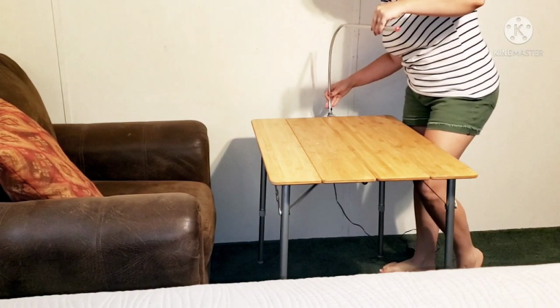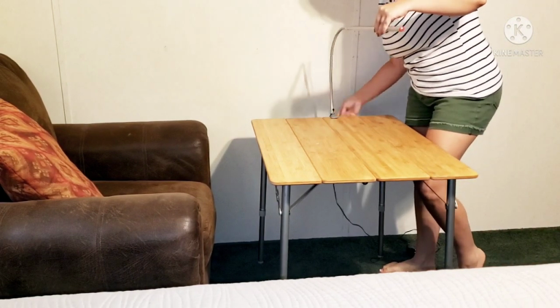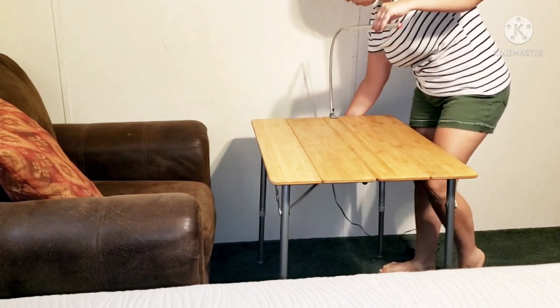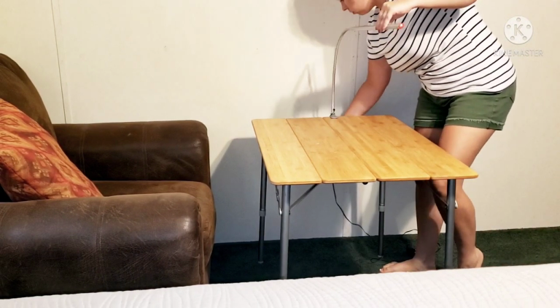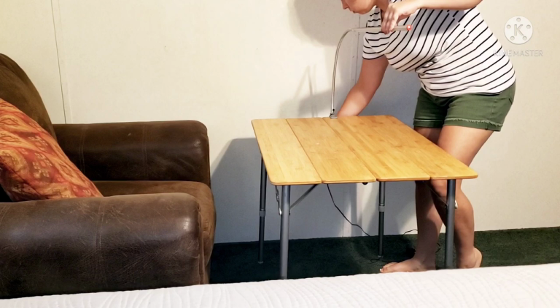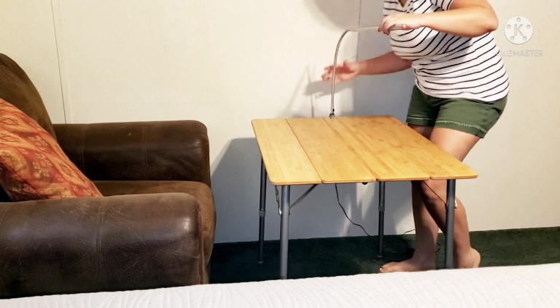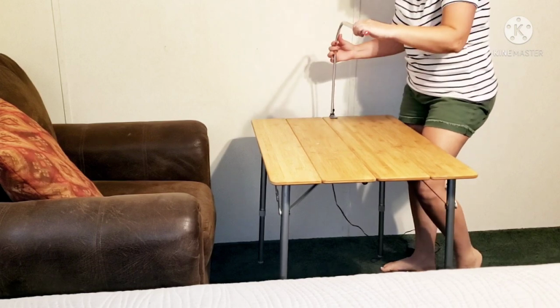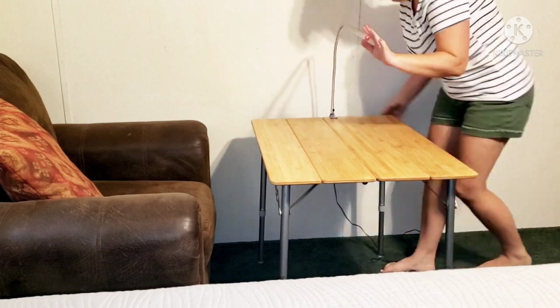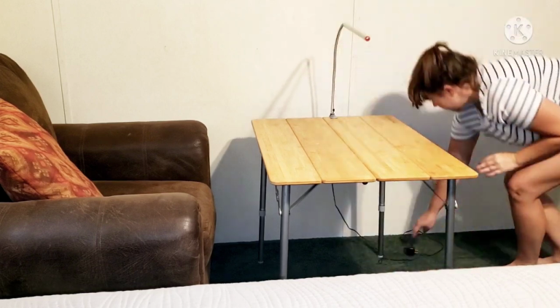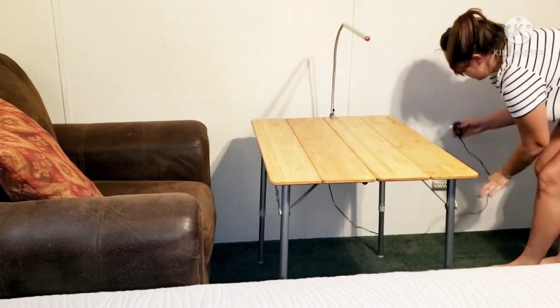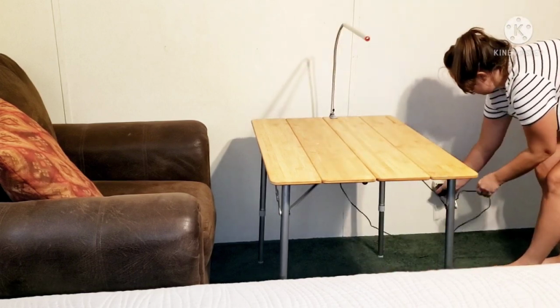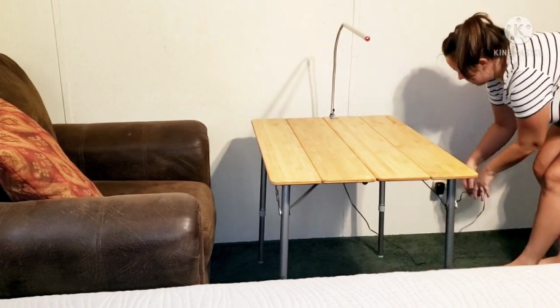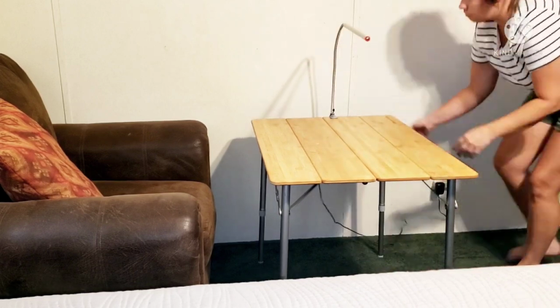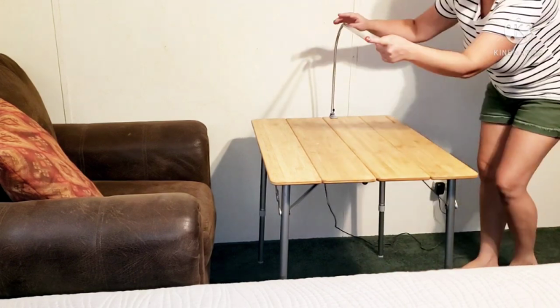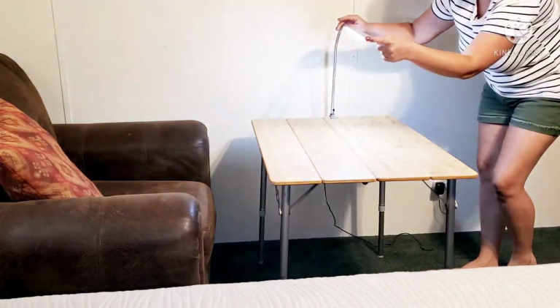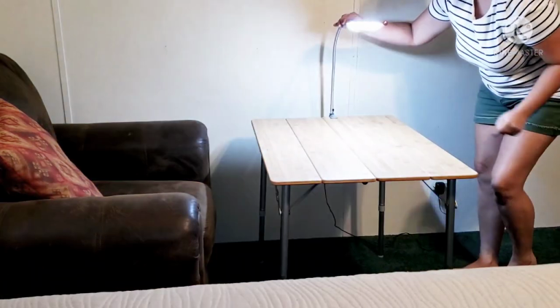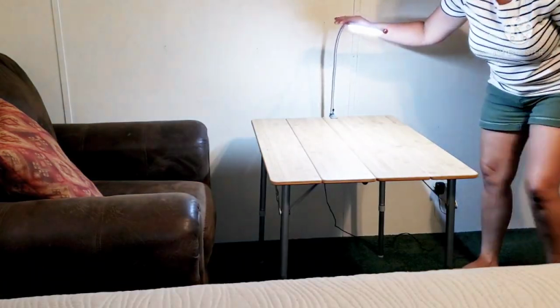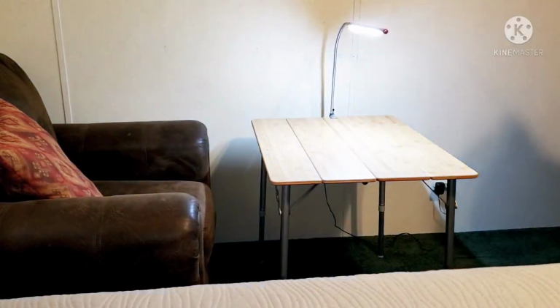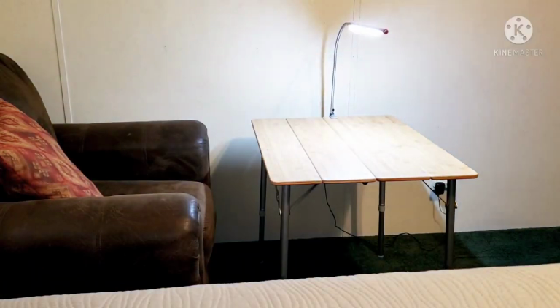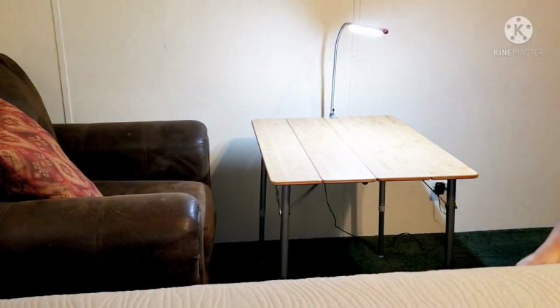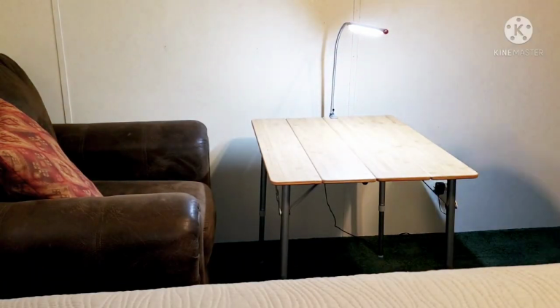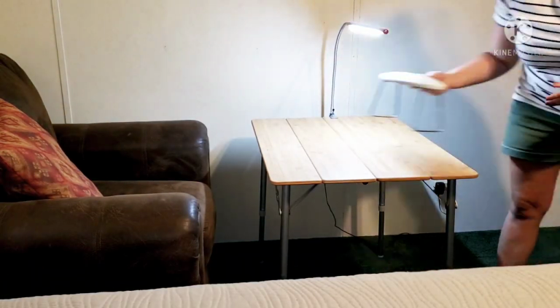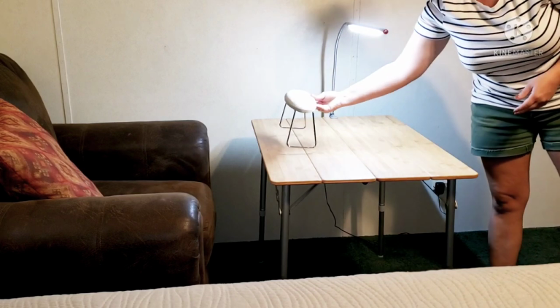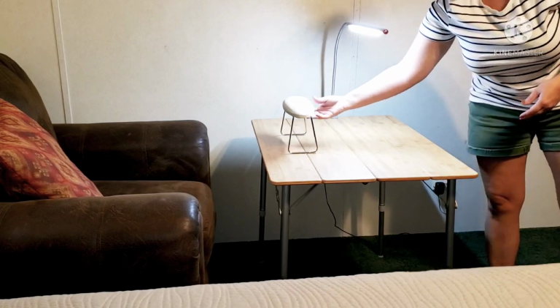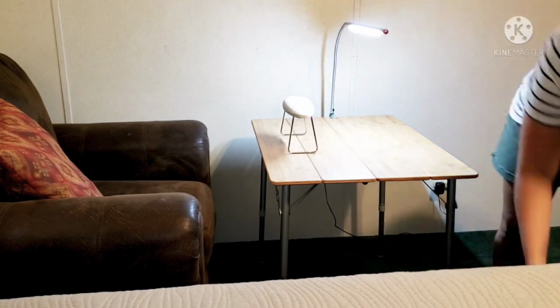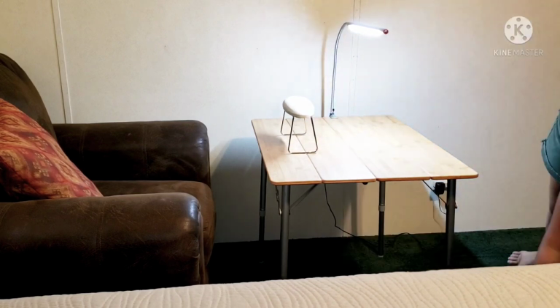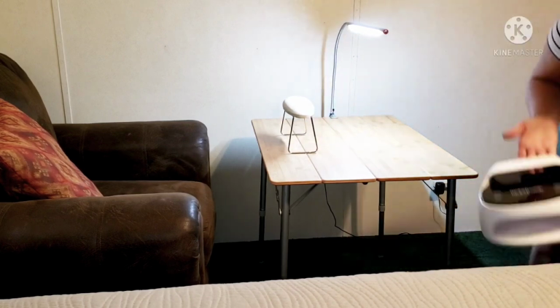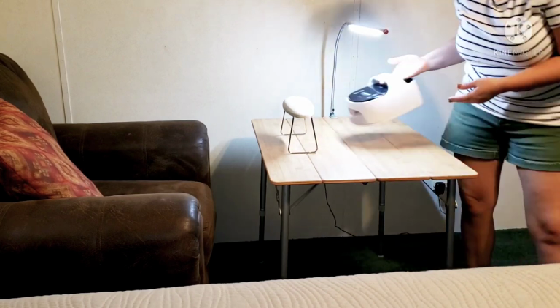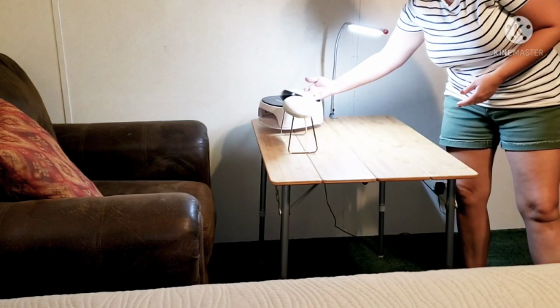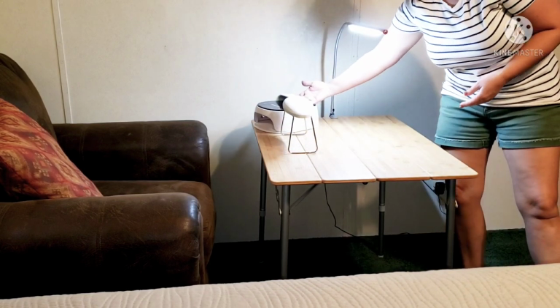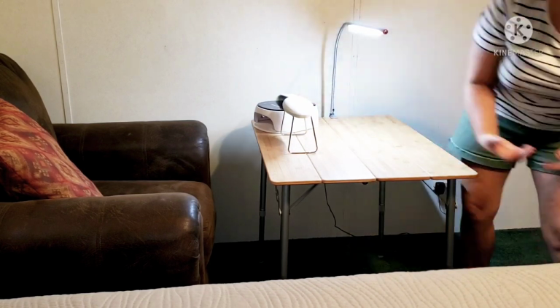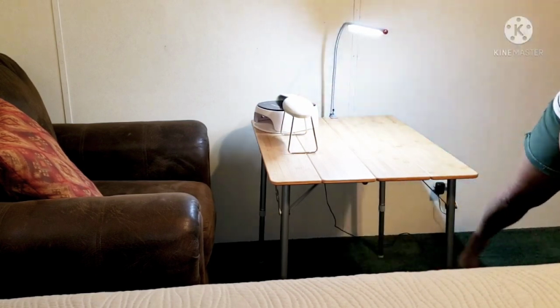I'm going to attach this lamp to the side of my table to give me some extra light when working. SNS techs know that we definitely need lots of light.